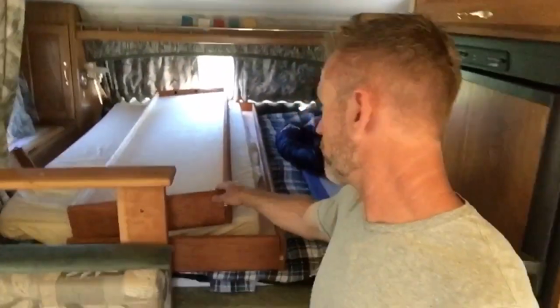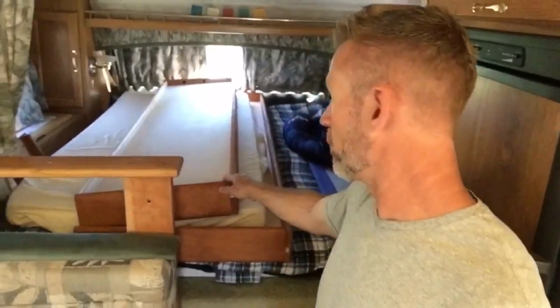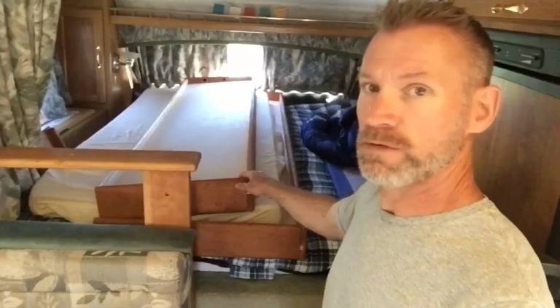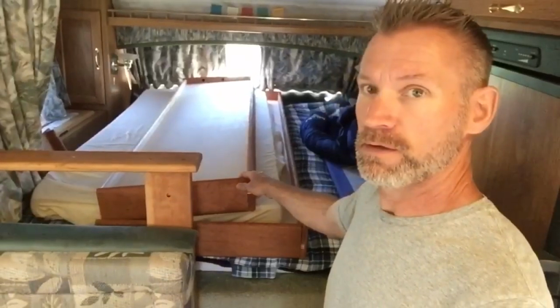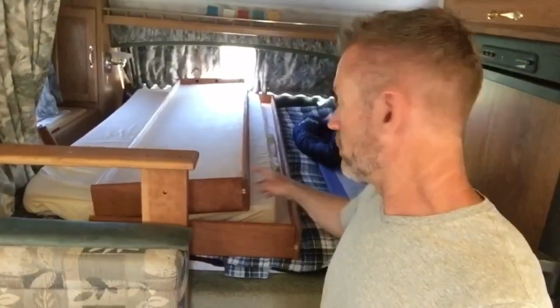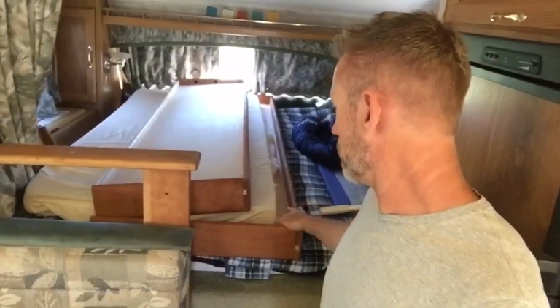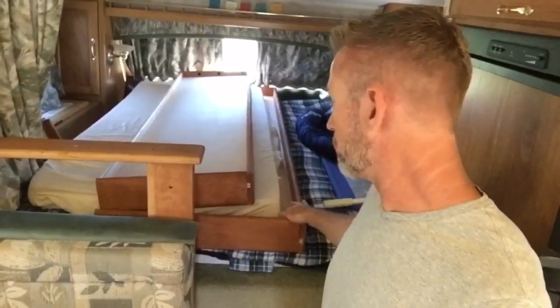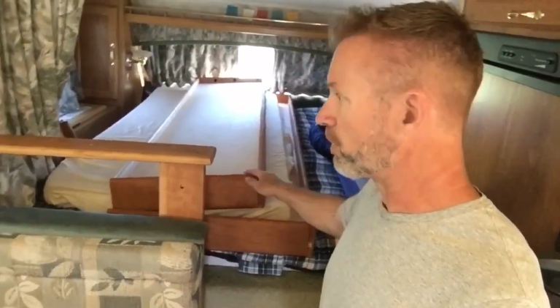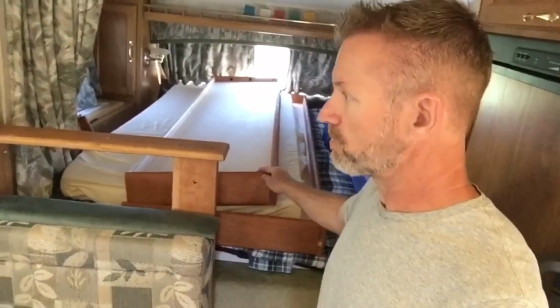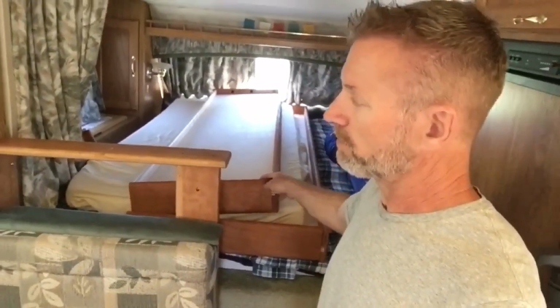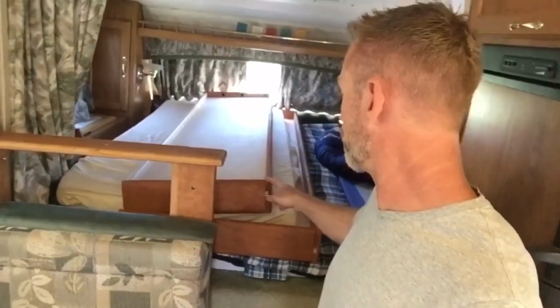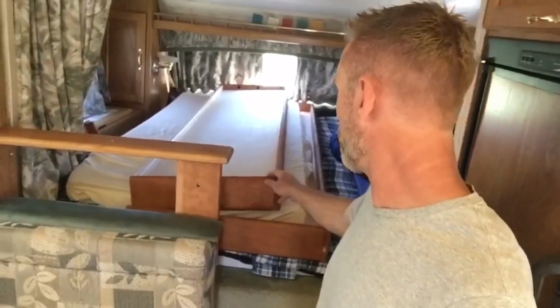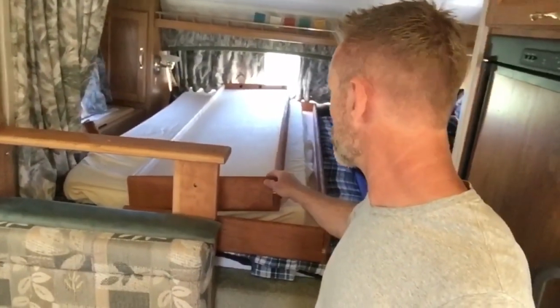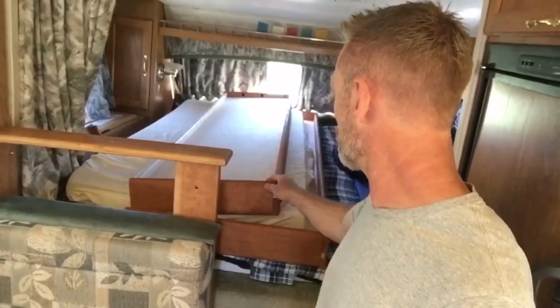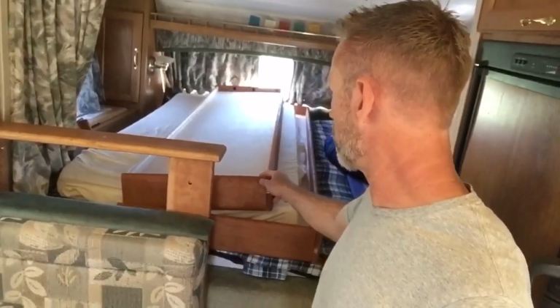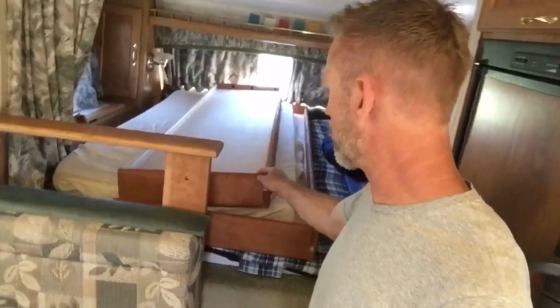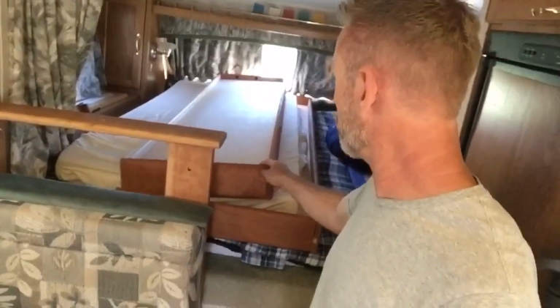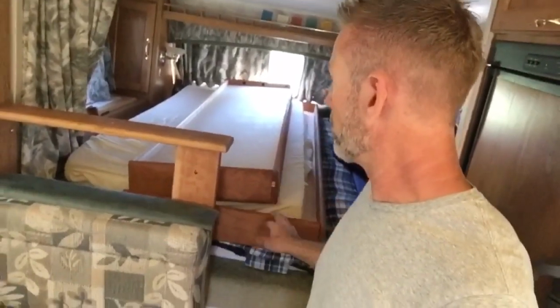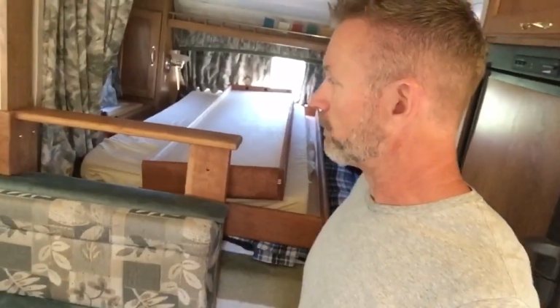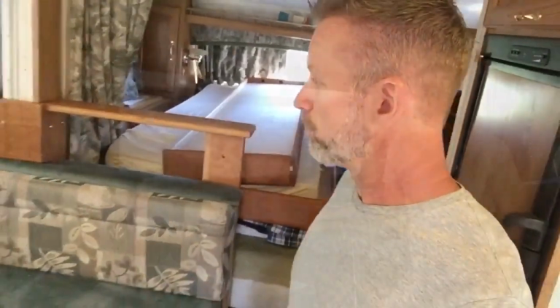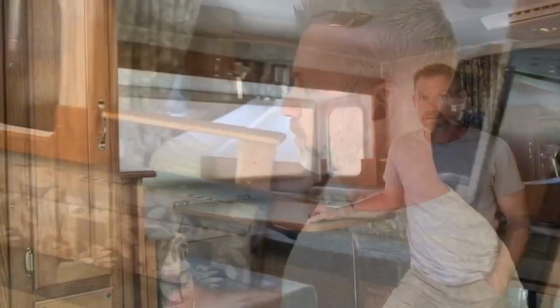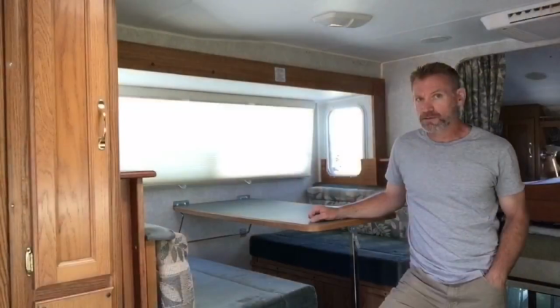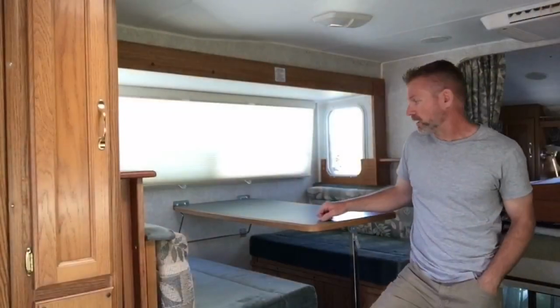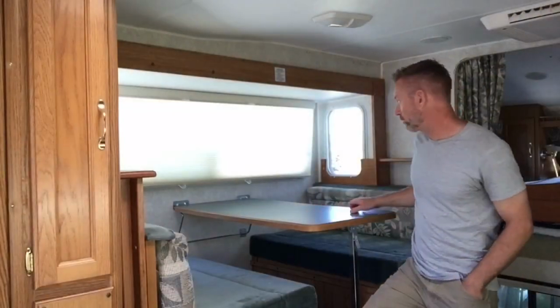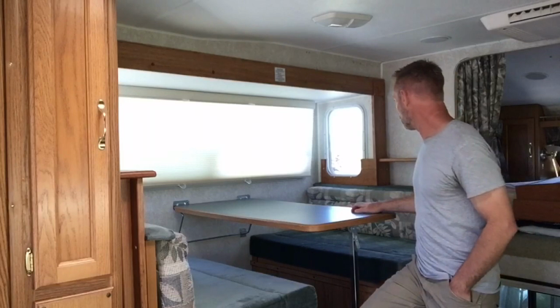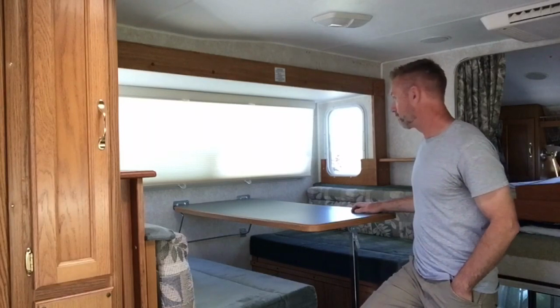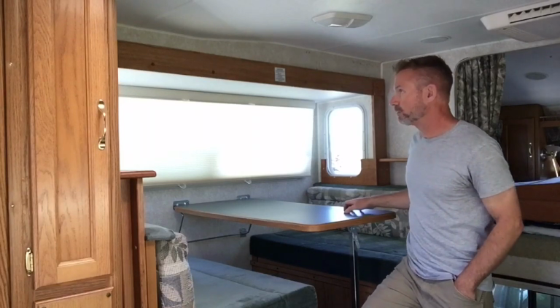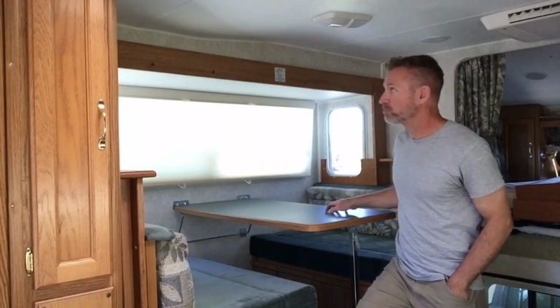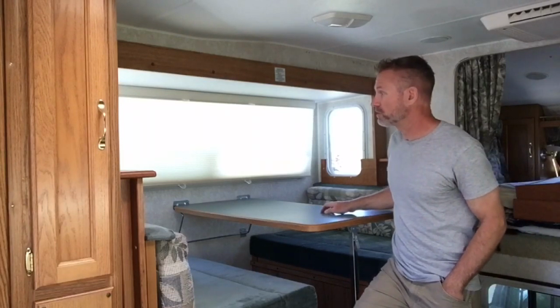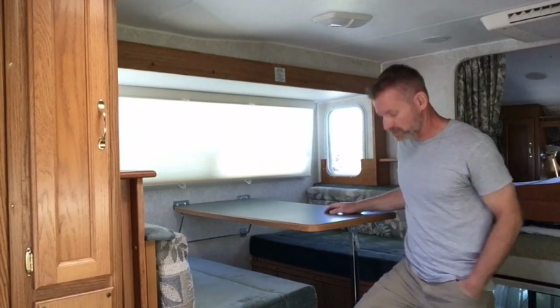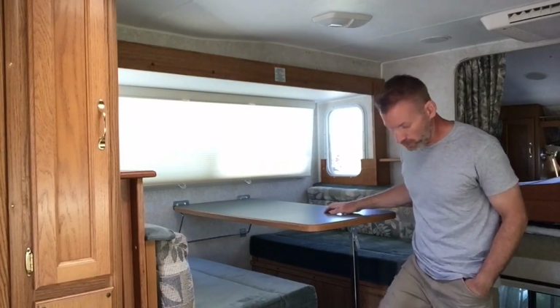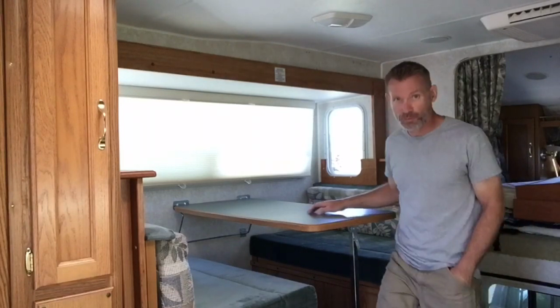Here are the bunks that you put in place. They're pretty lightweight so we just leave them up here when we're traveling and put them in when we need them. With the slide out in the out position you can see there's quite a bit more room.